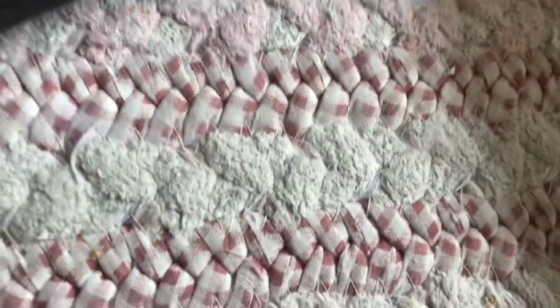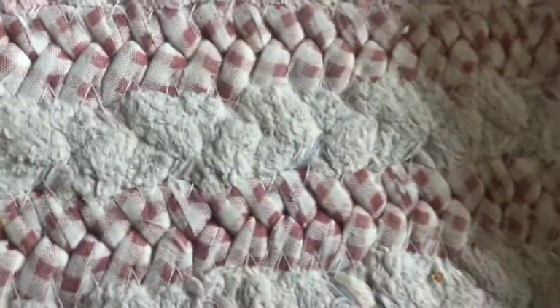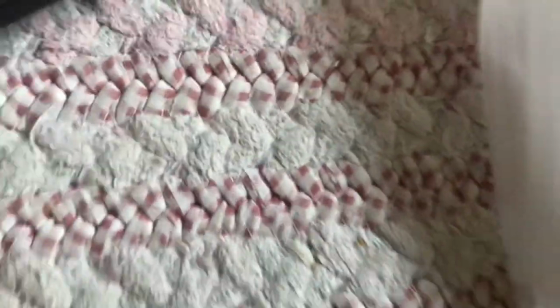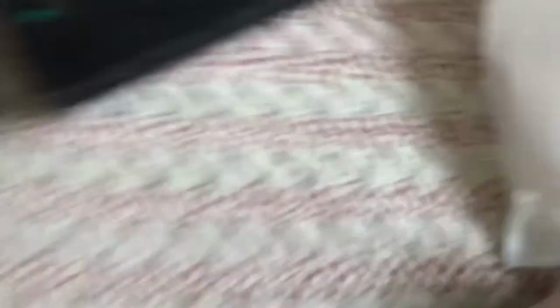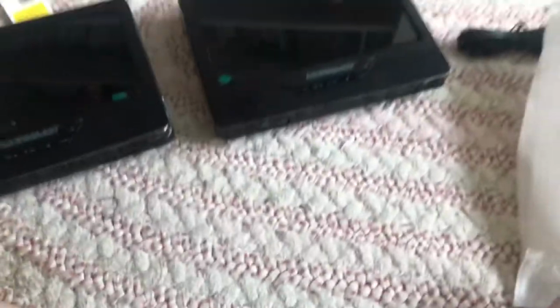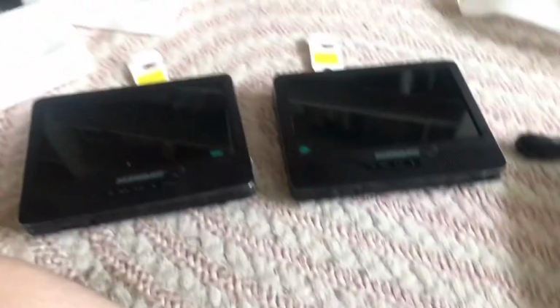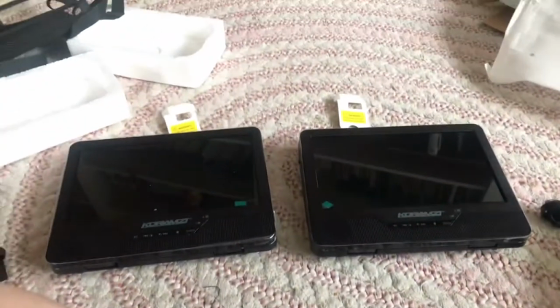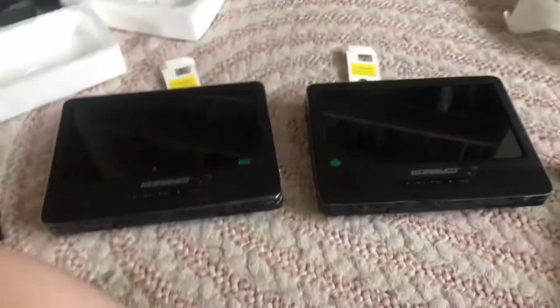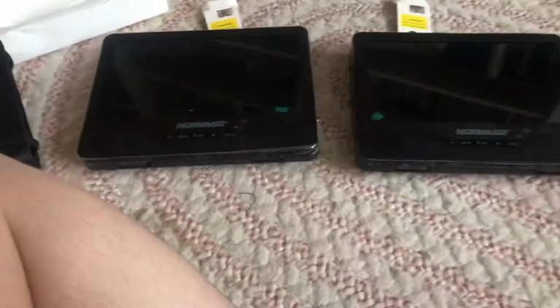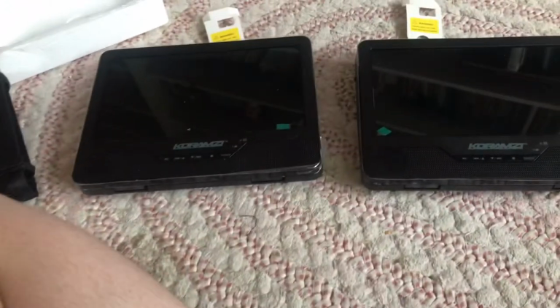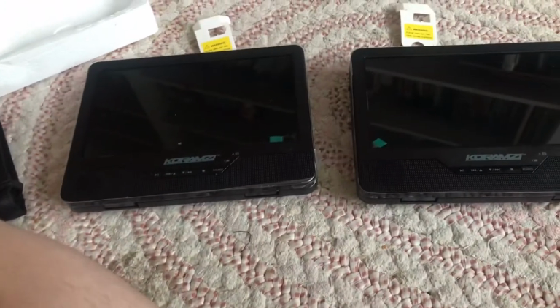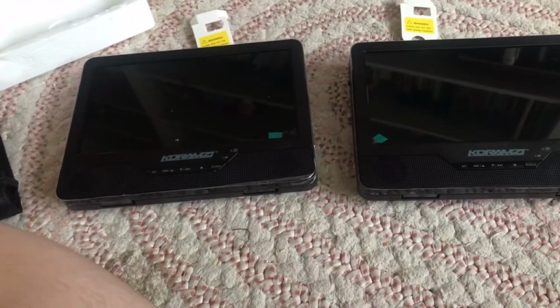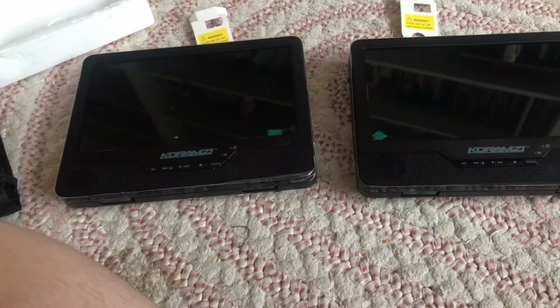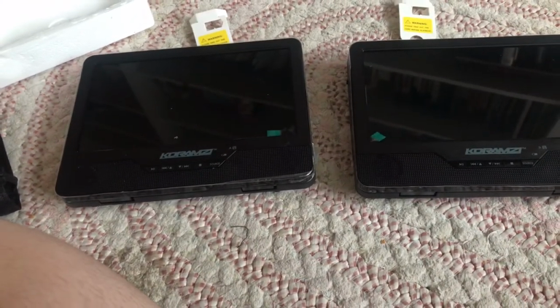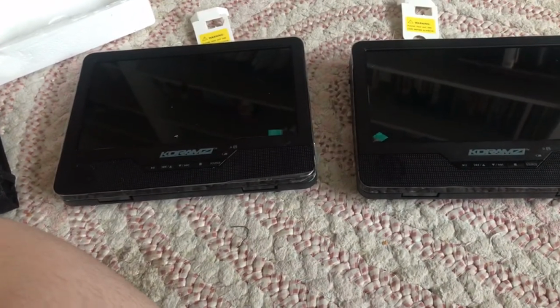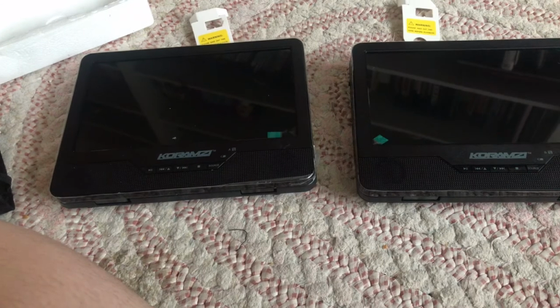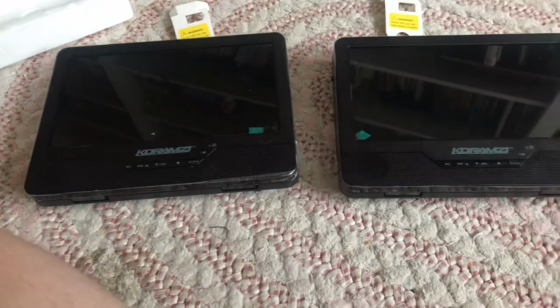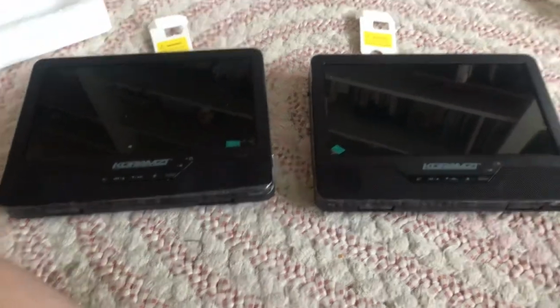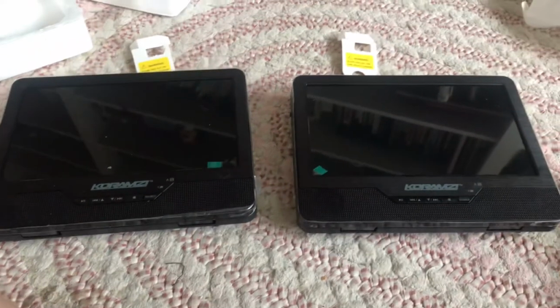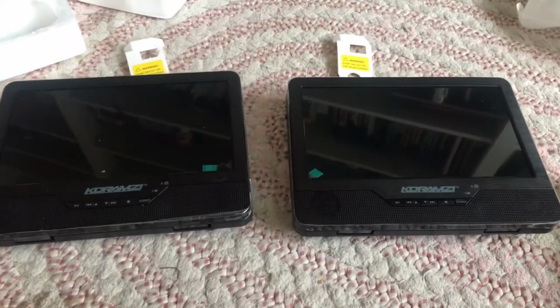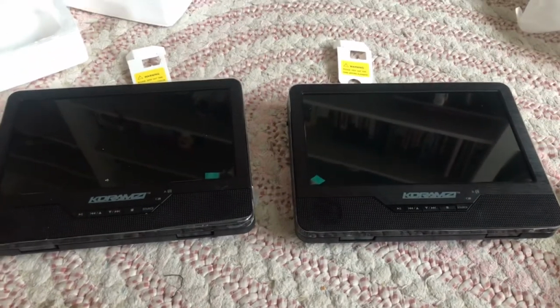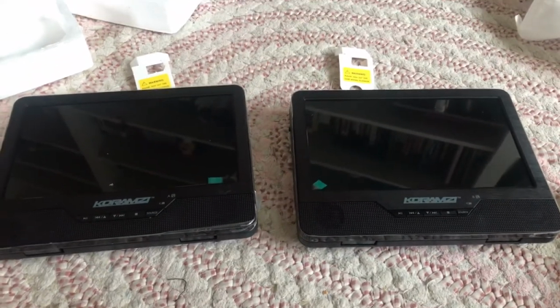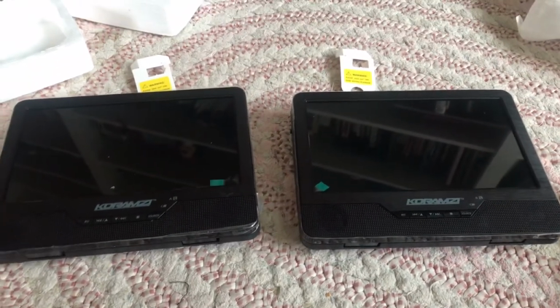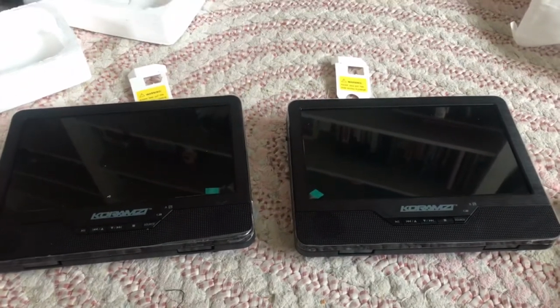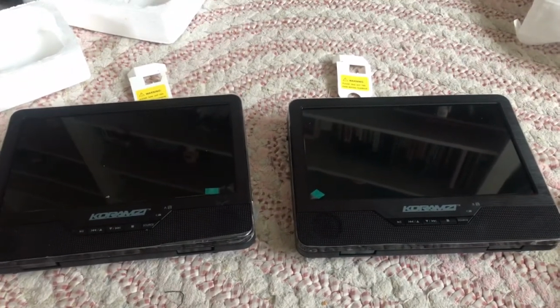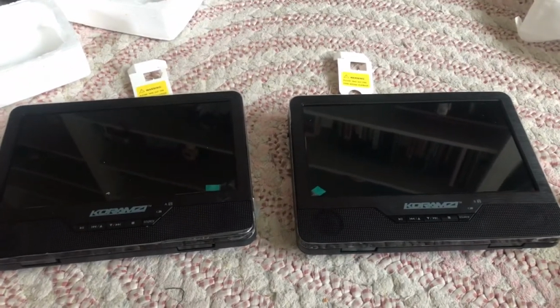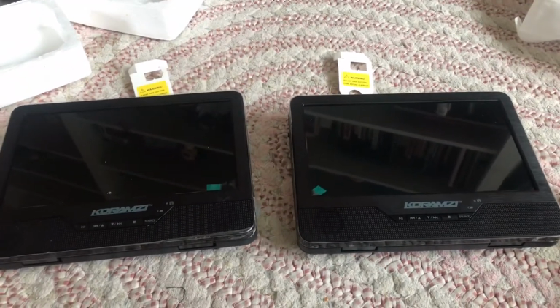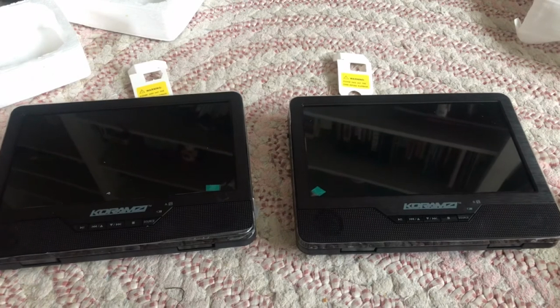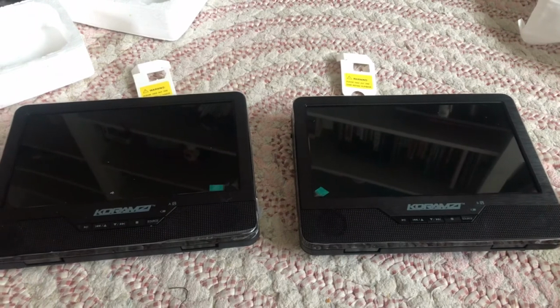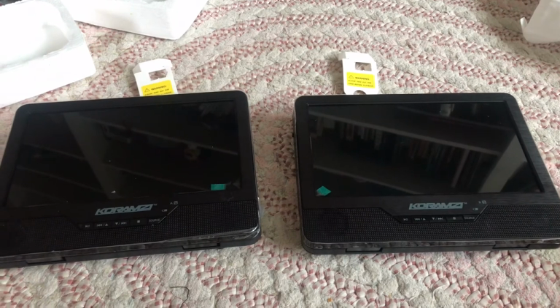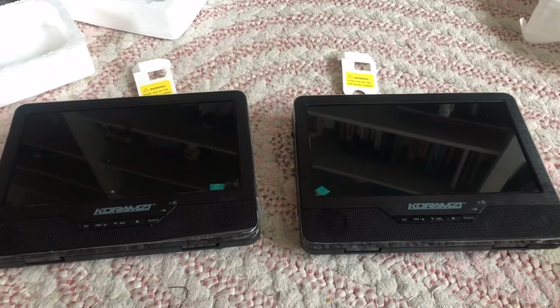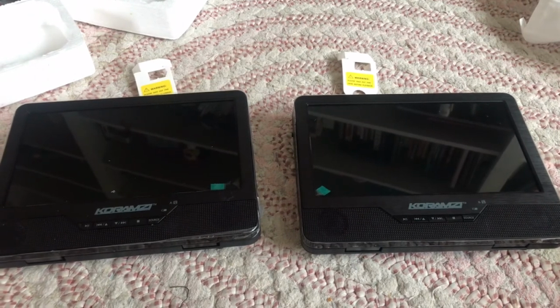That was easy, guys. That was my unboxing video. I'm going to do a follow-up soon when I set these up in the car, so hopefully see you next time. Bye.